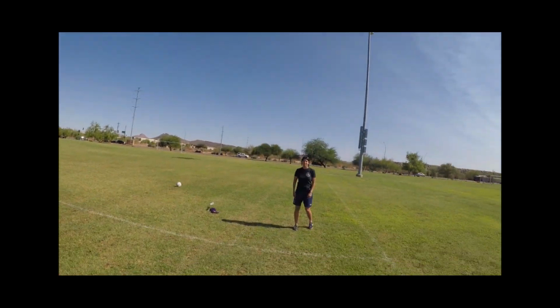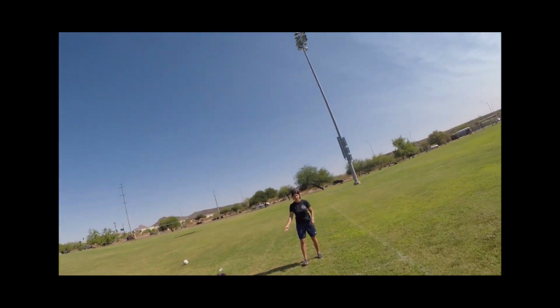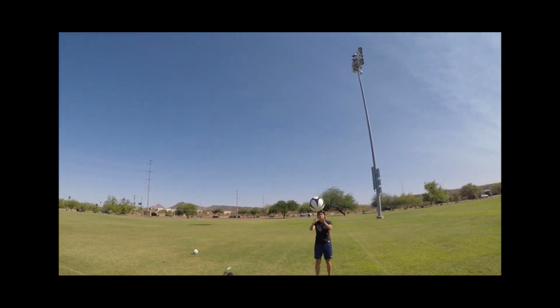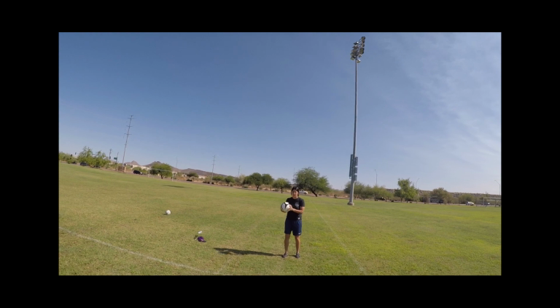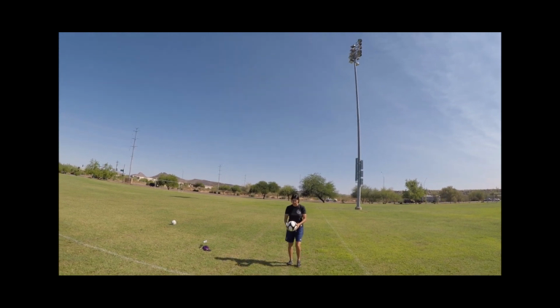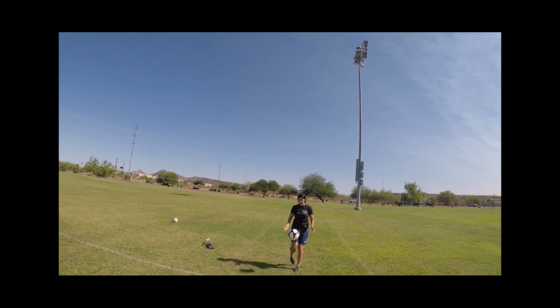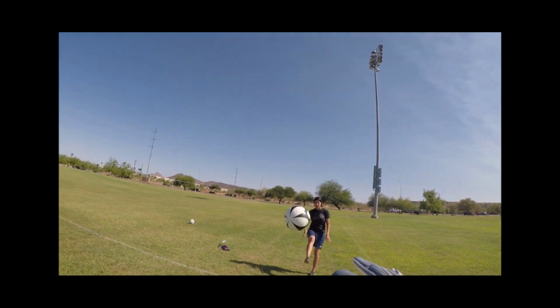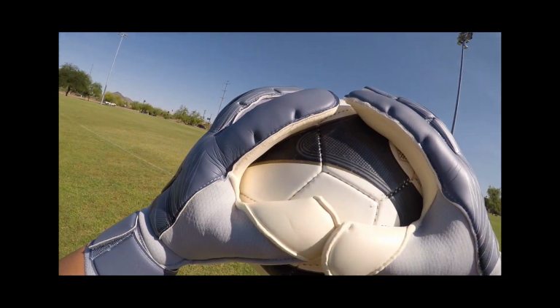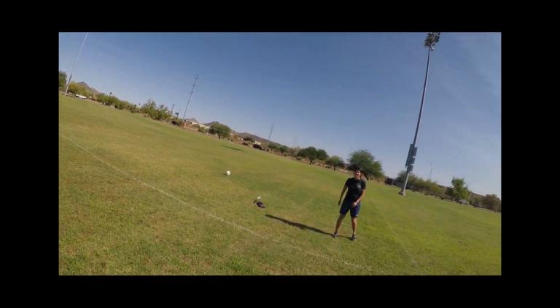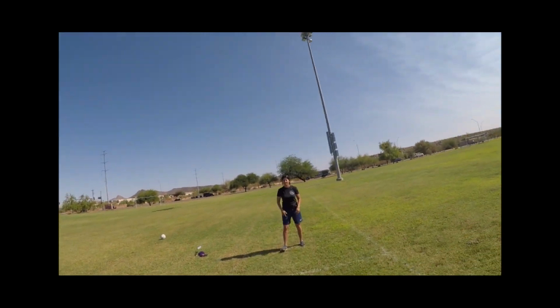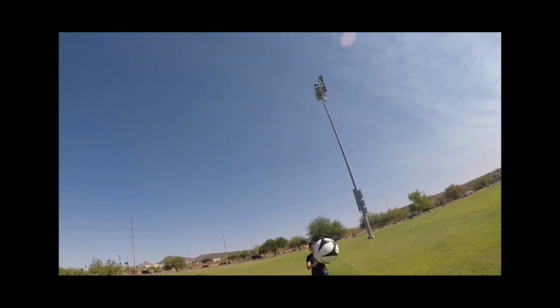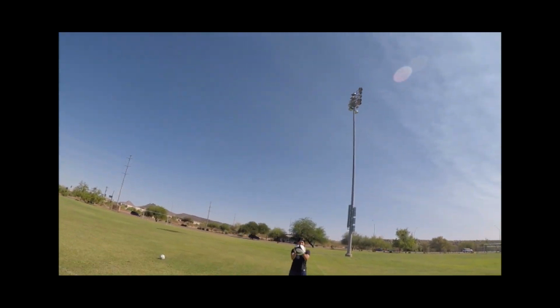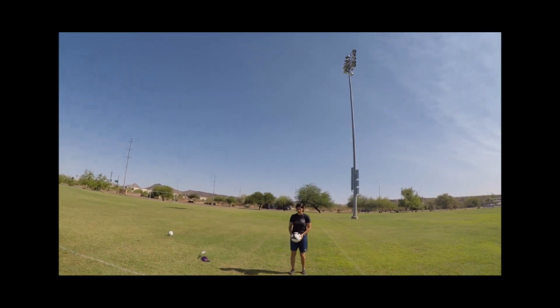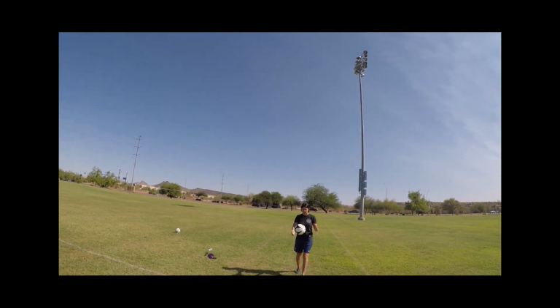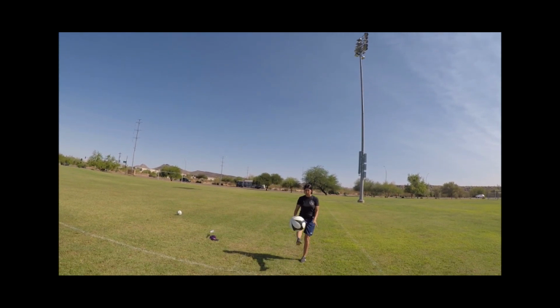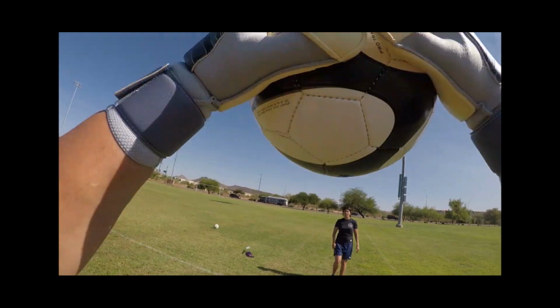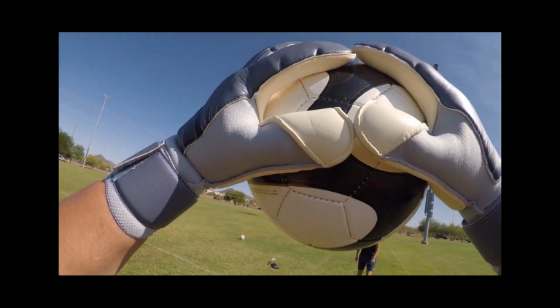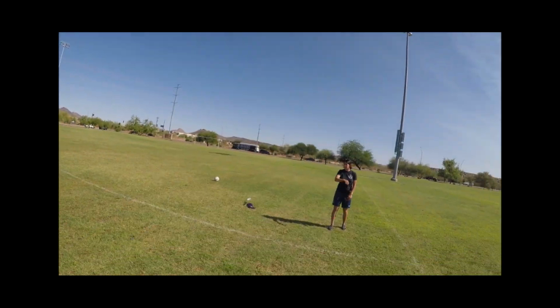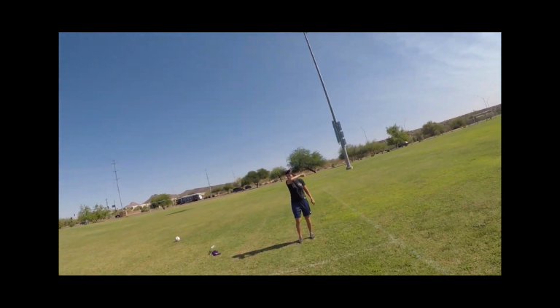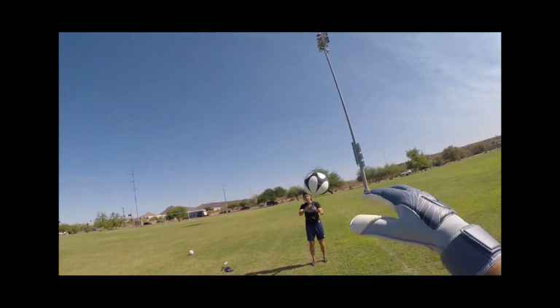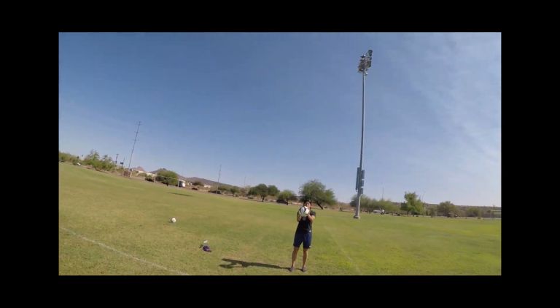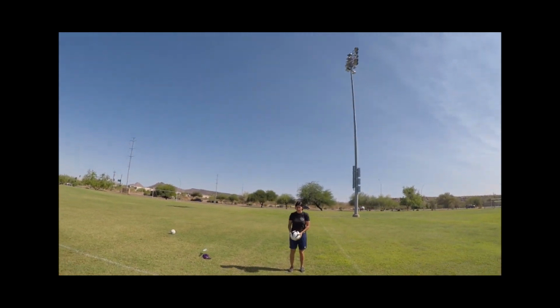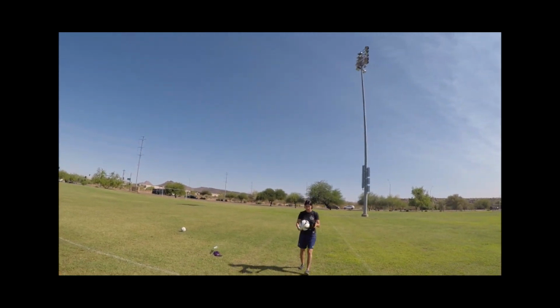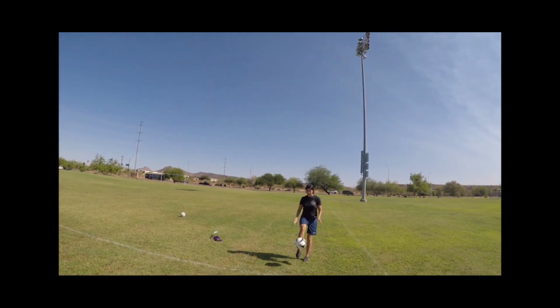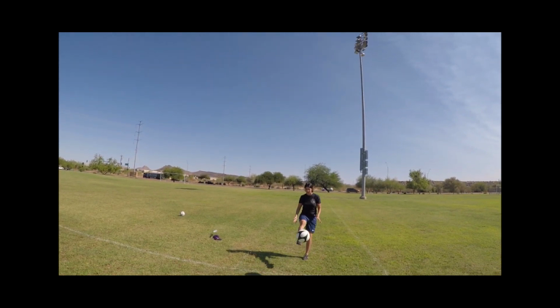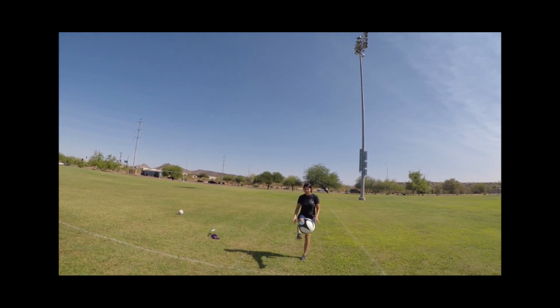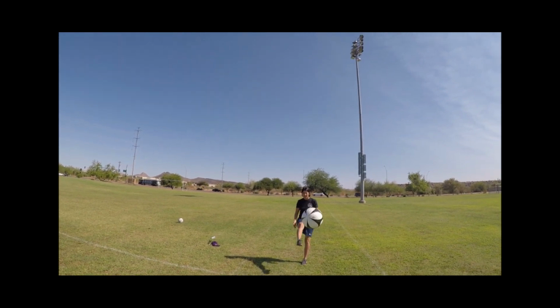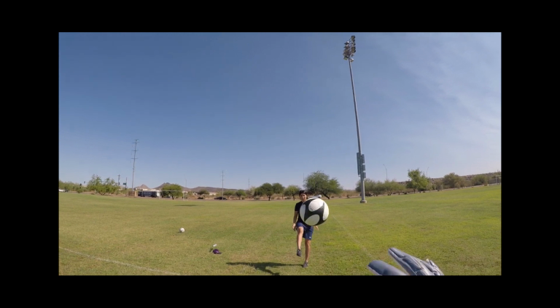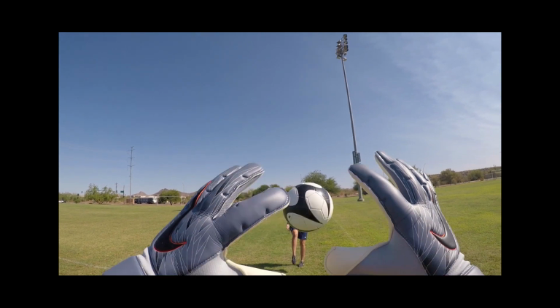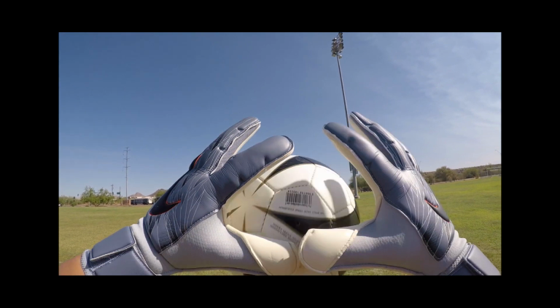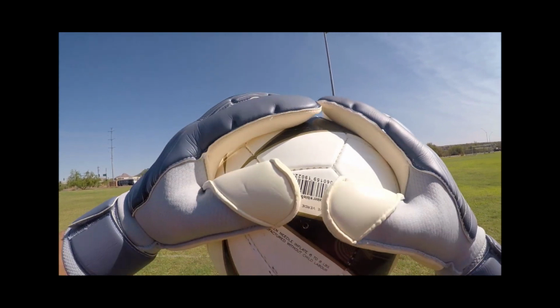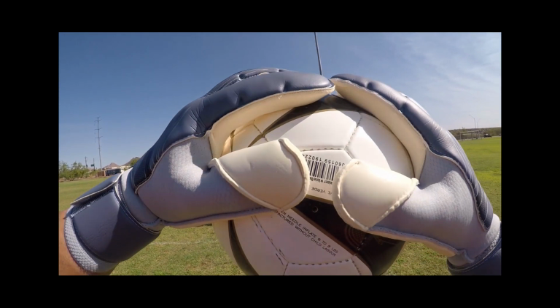I'm Adam with AZ Premier GK, and that is my review of the Nike Vapor Grip 3 RS Promo. Please like and subscribe if you enjoyed the video, and leave your comments below — I like to hear what you guys think about this or any of my videos. Thanks for watching, and I will talk to you next time.